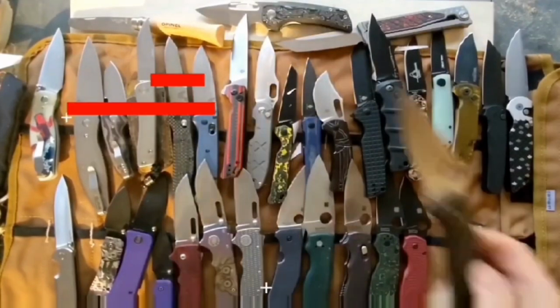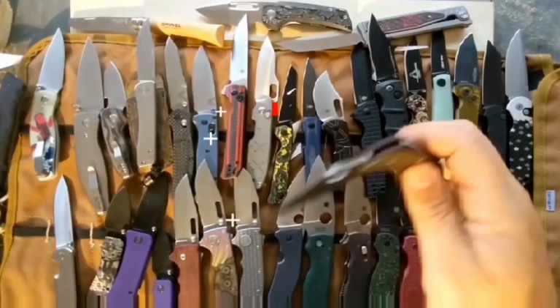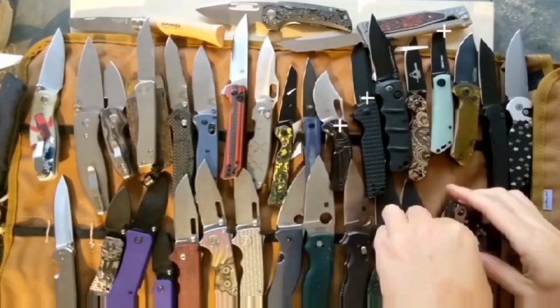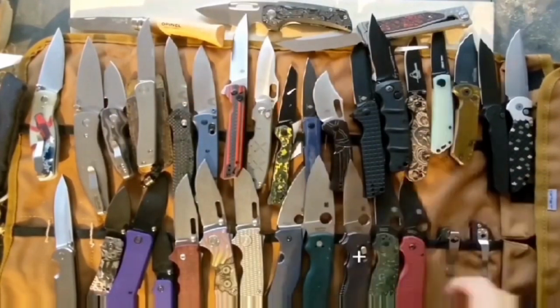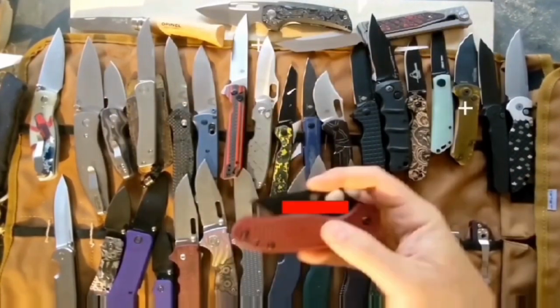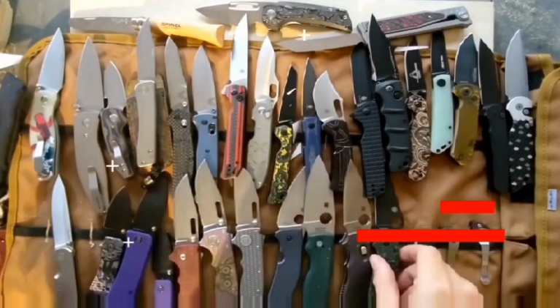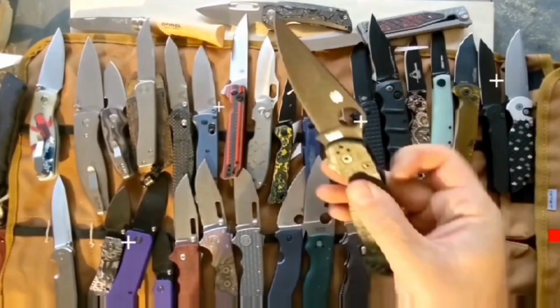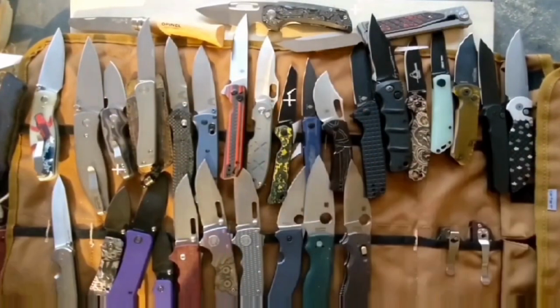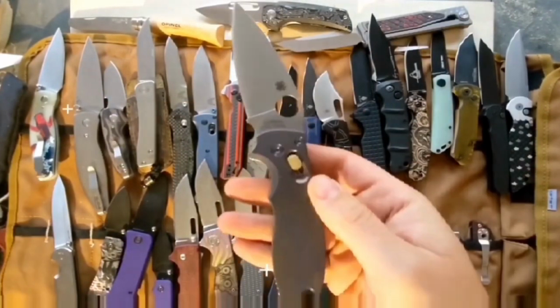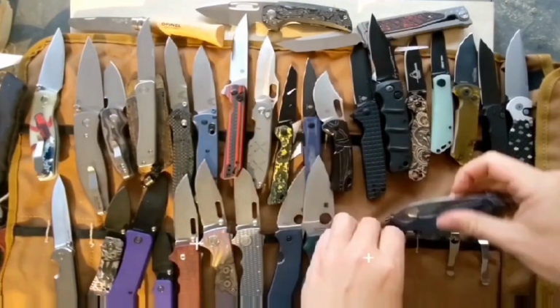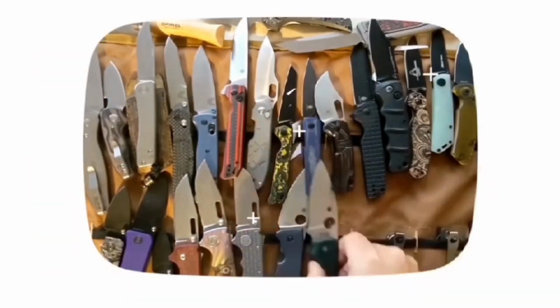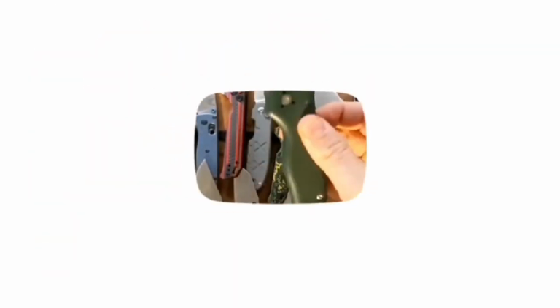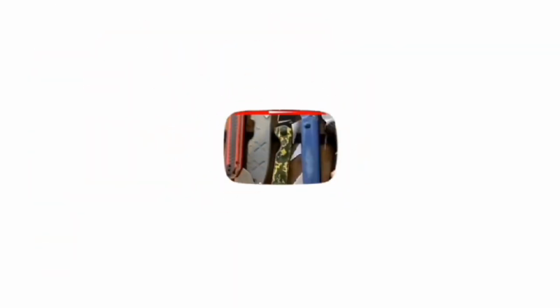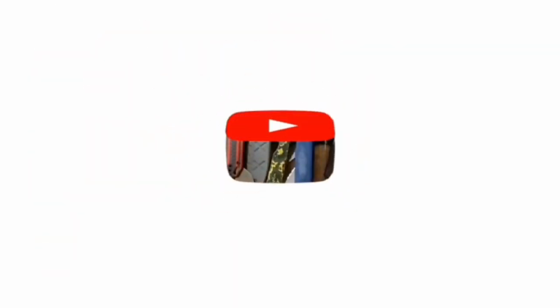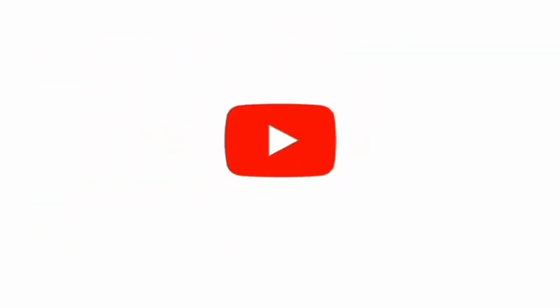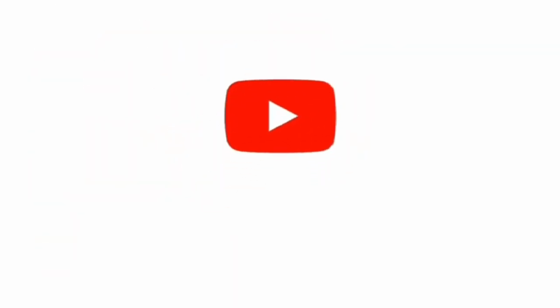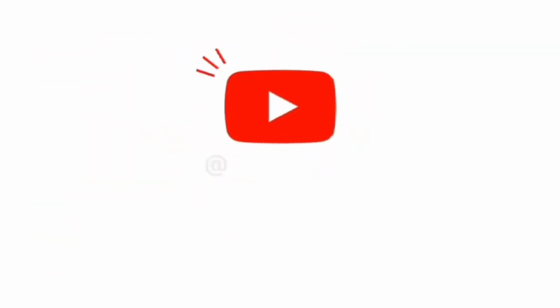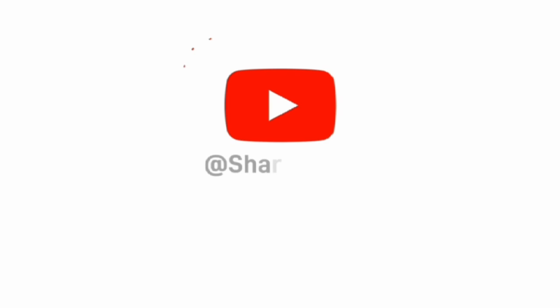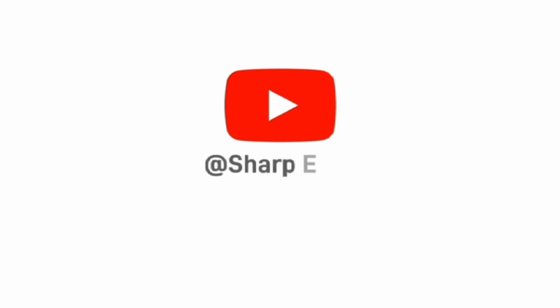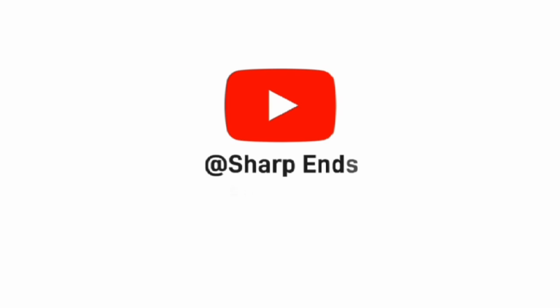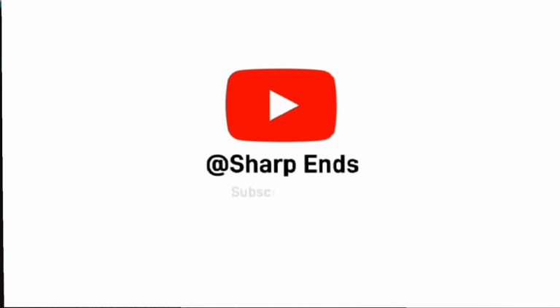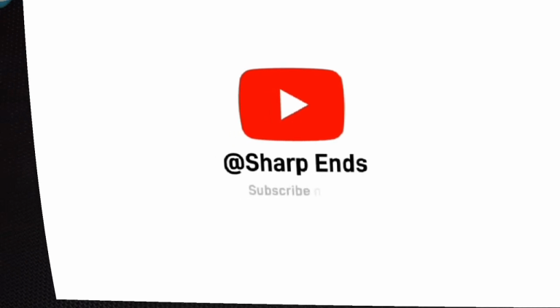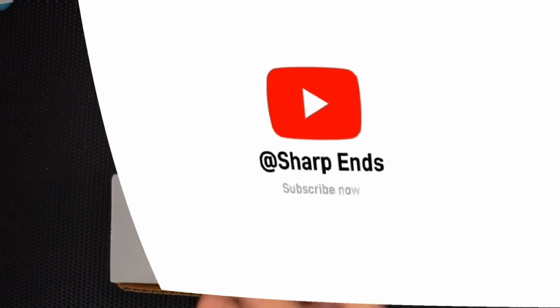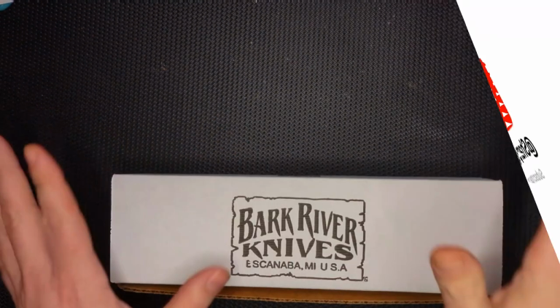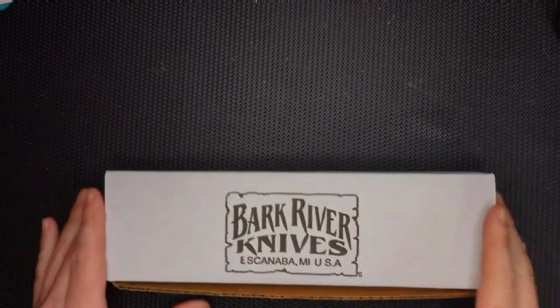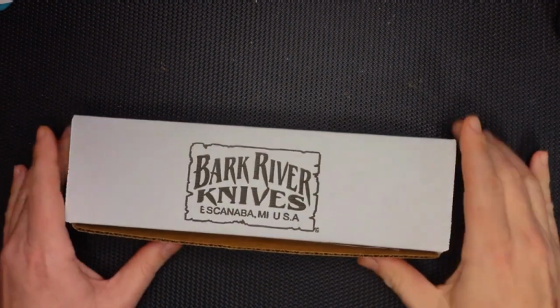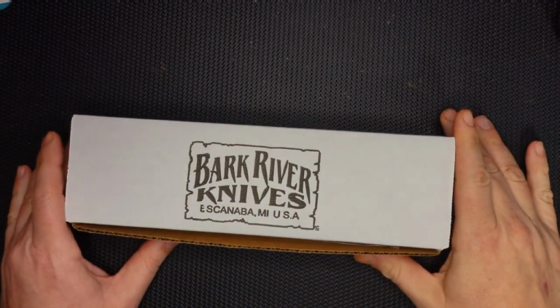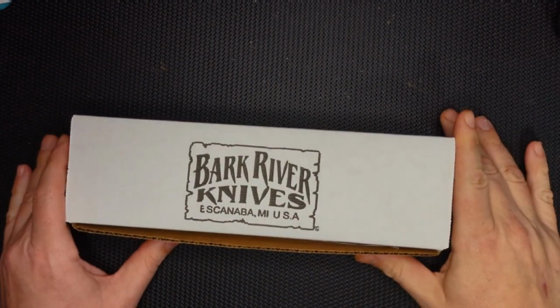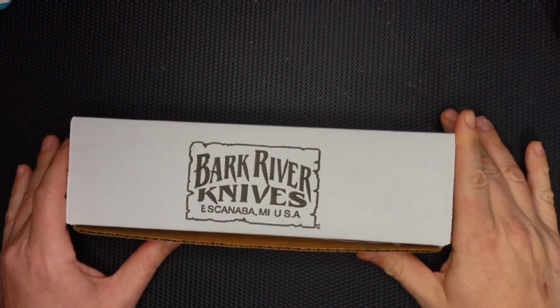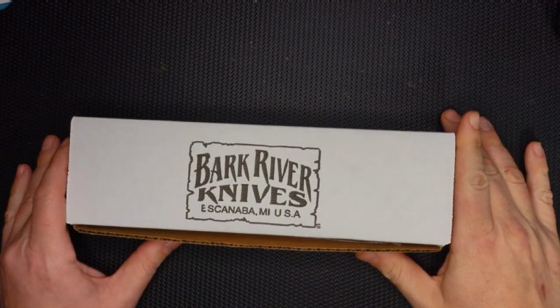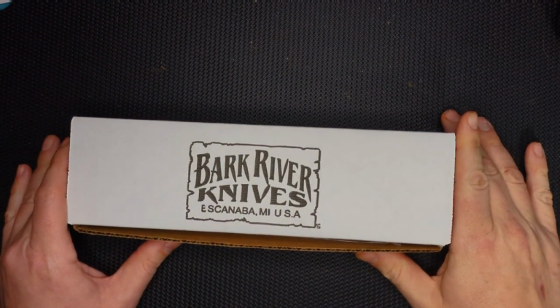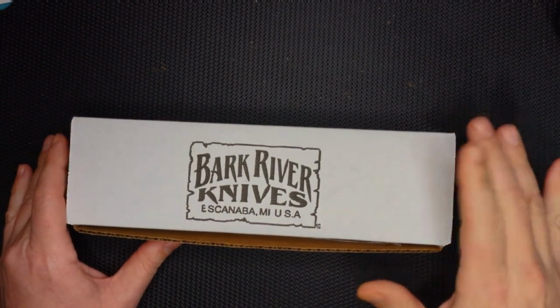Hey guys, thanks for joining me, and if you like what you see, please subscribe. Hello peoples, welcome to Sharp Ends.